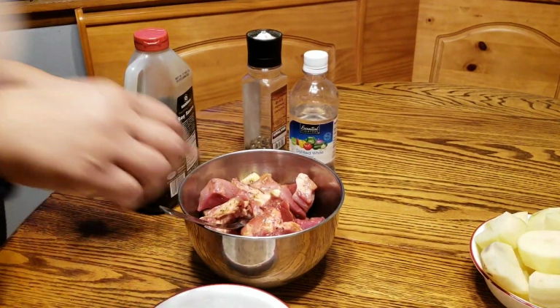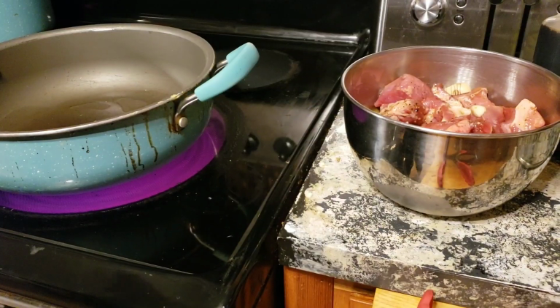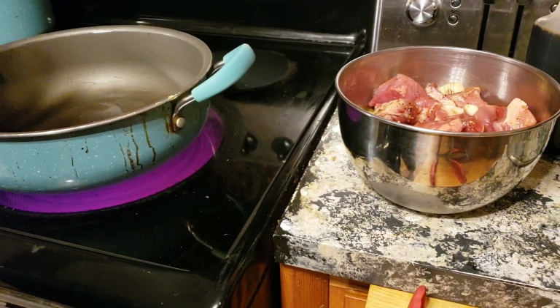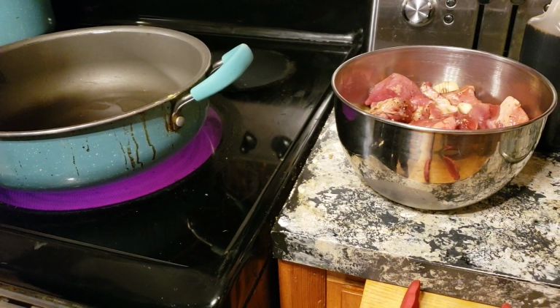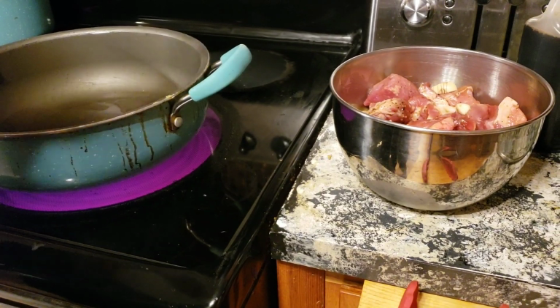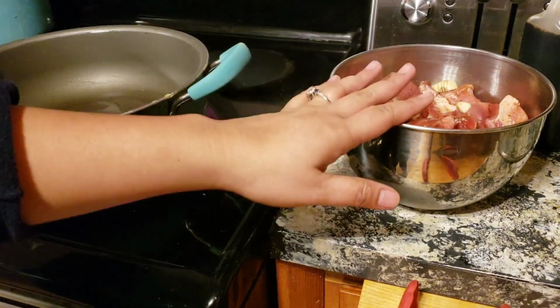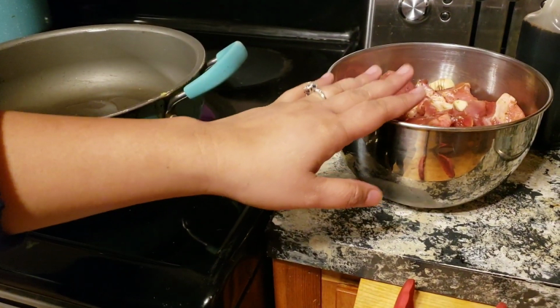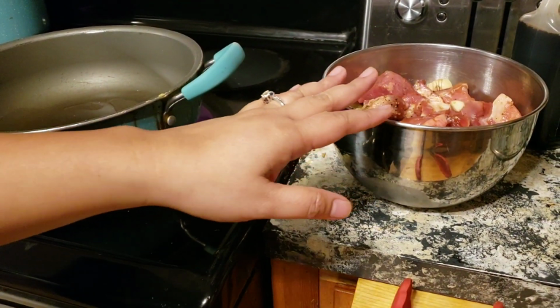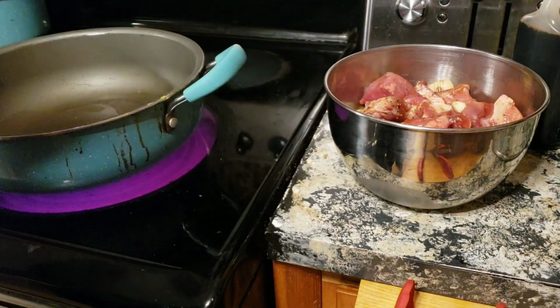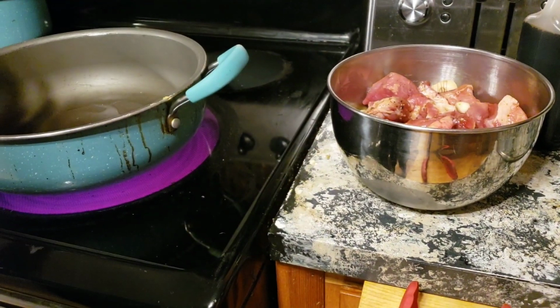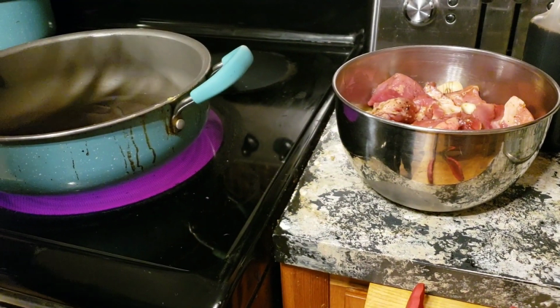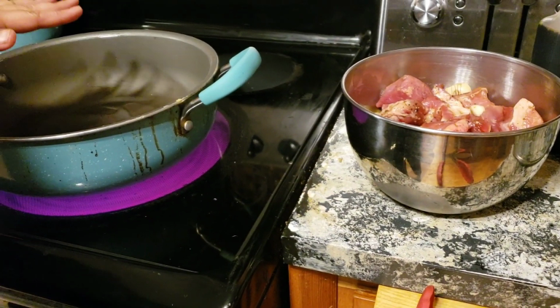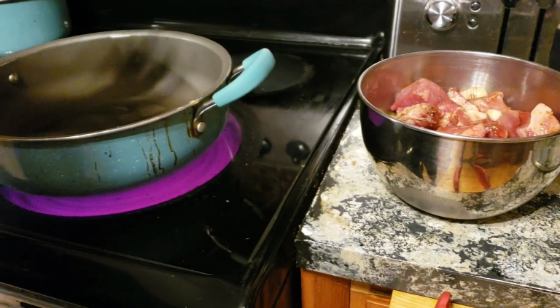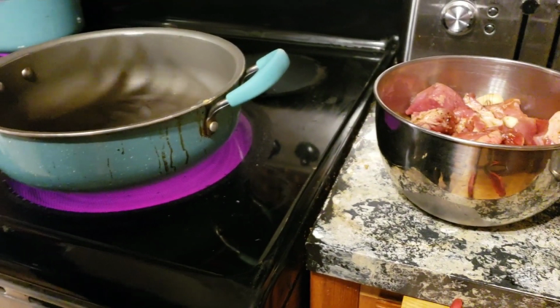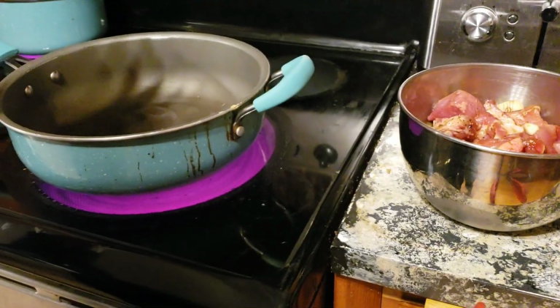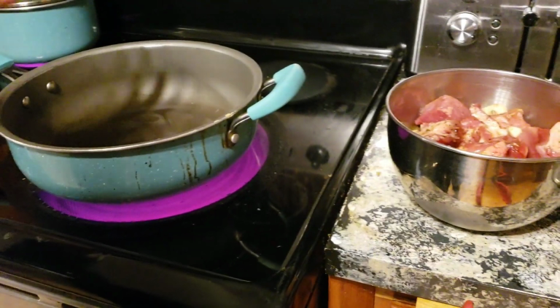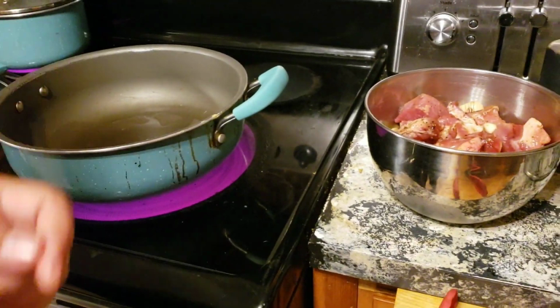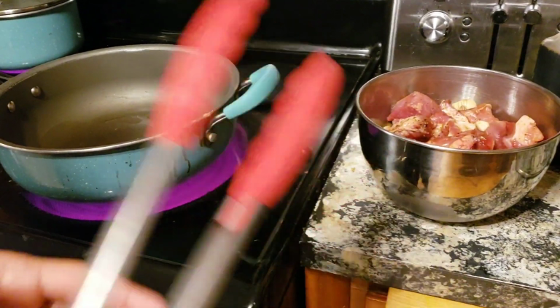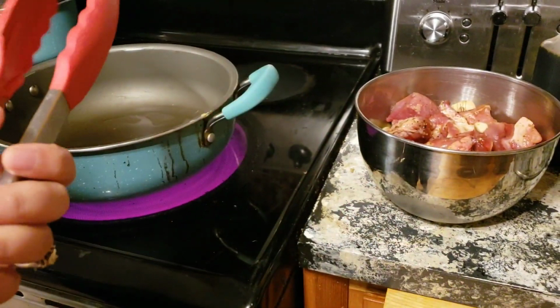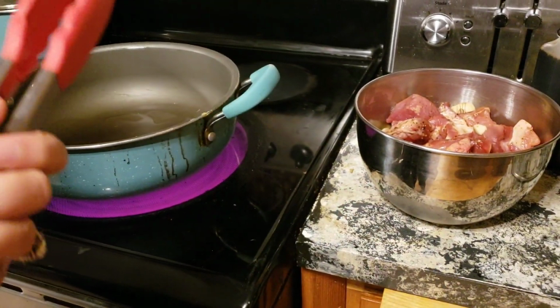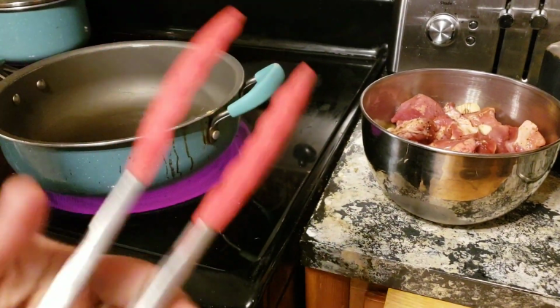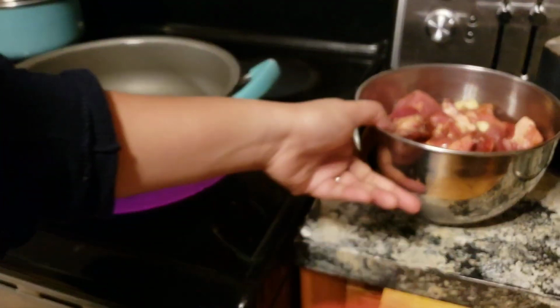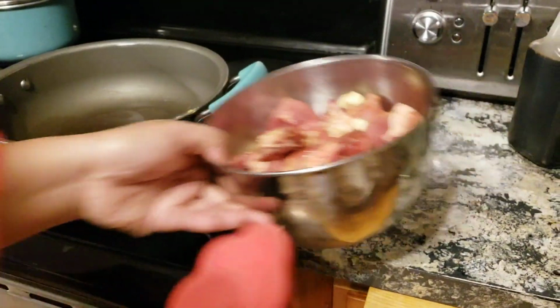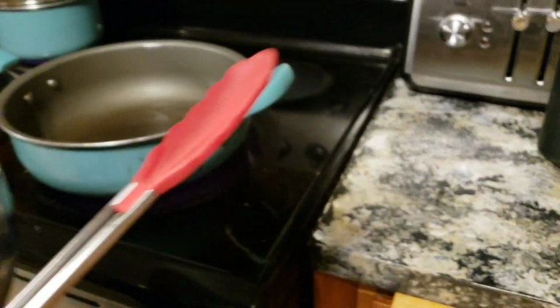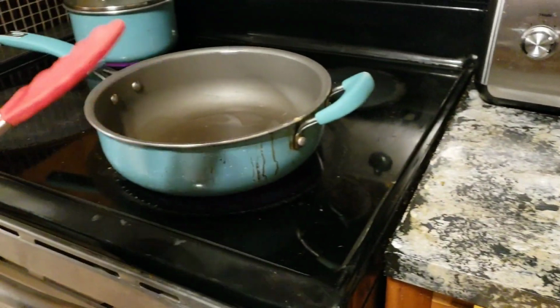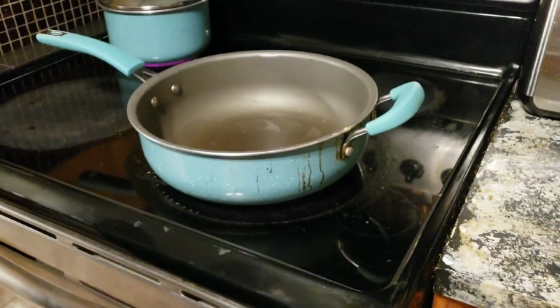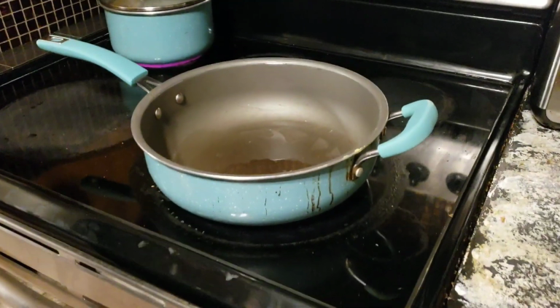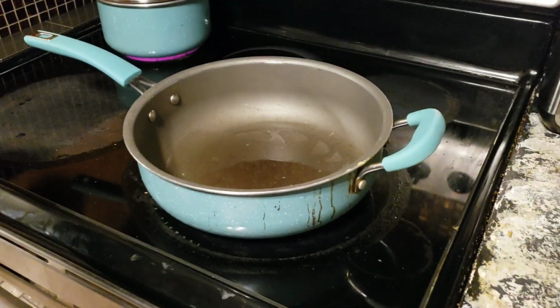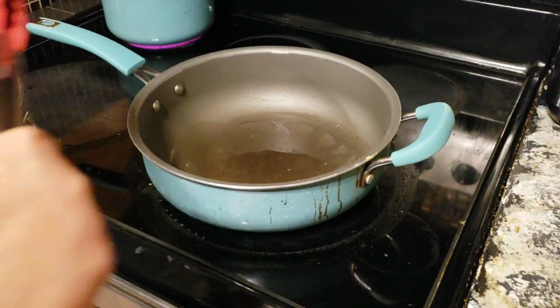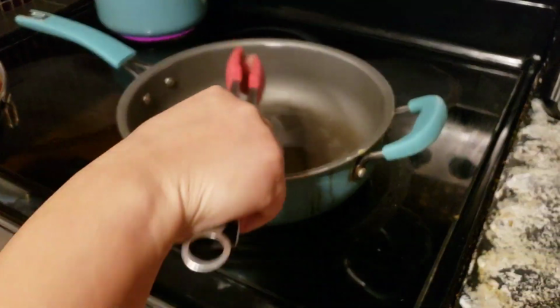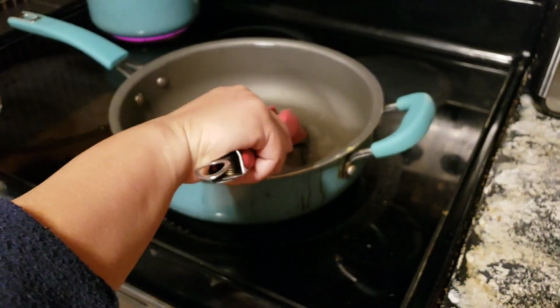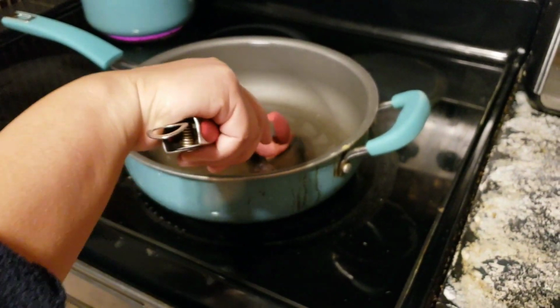Now, after our marinade has been sitting for a few minutes, we should have a hot pan with hot oil in it. So now we can transfer our meat. We have to do it very, very slowly because we don't want oil splattering at all.